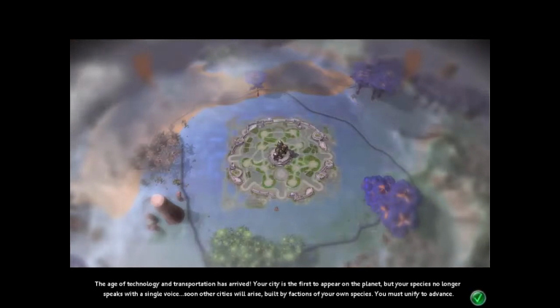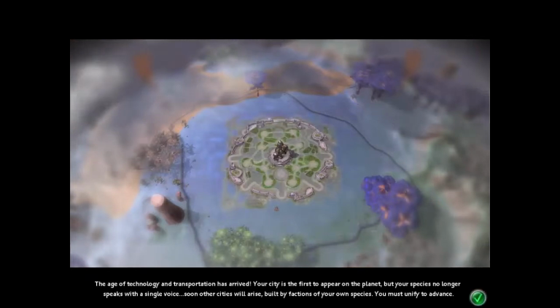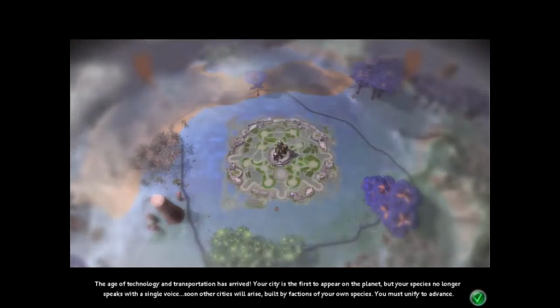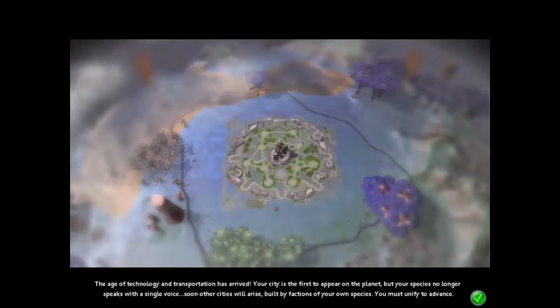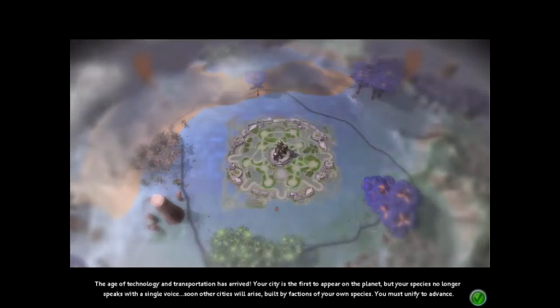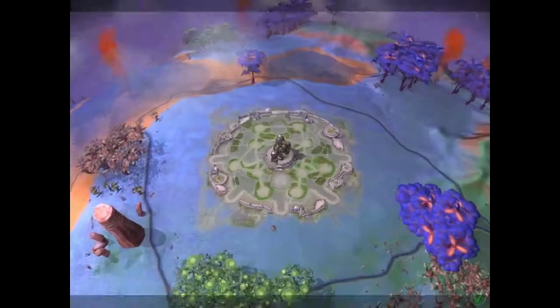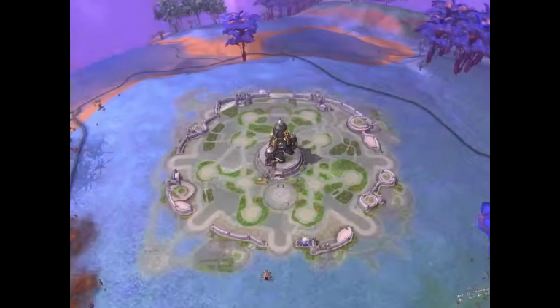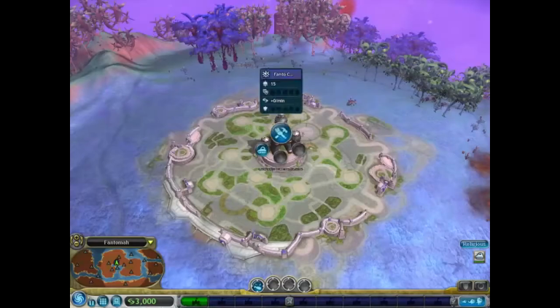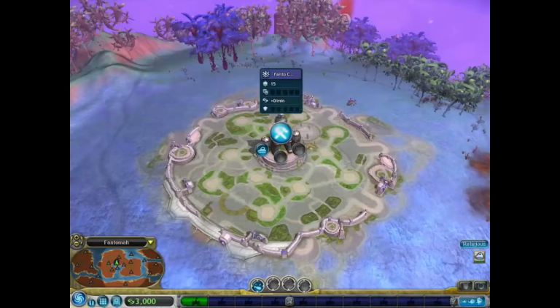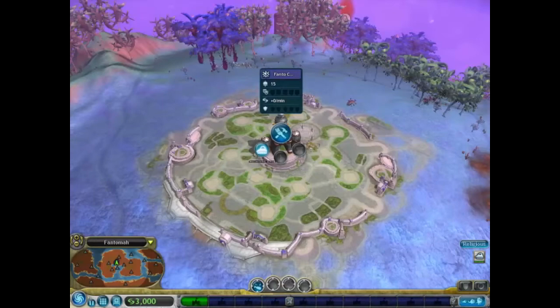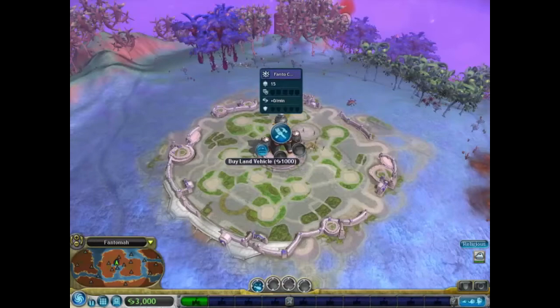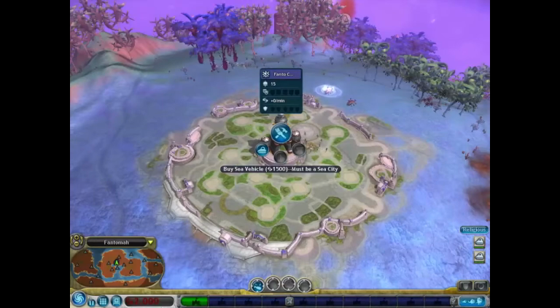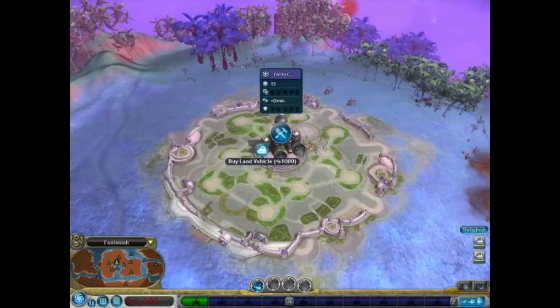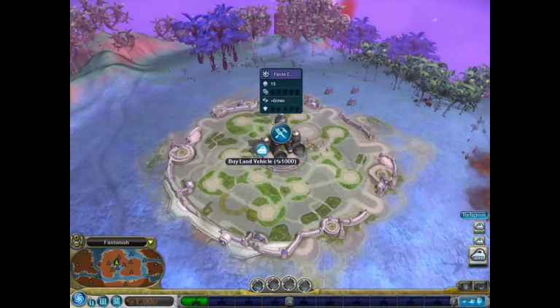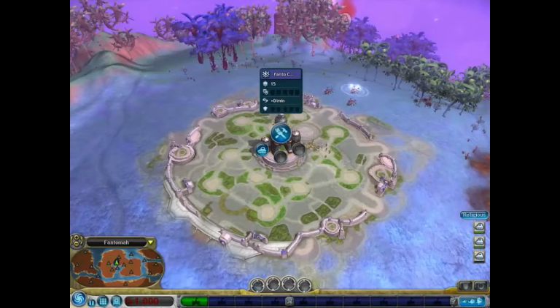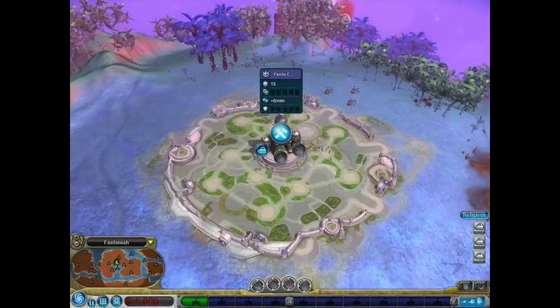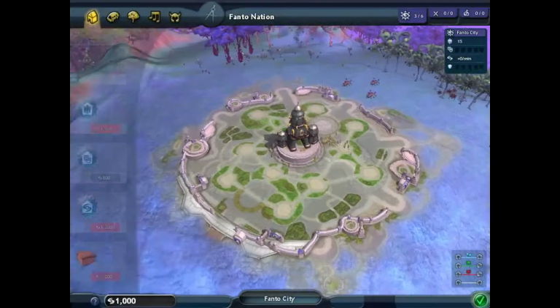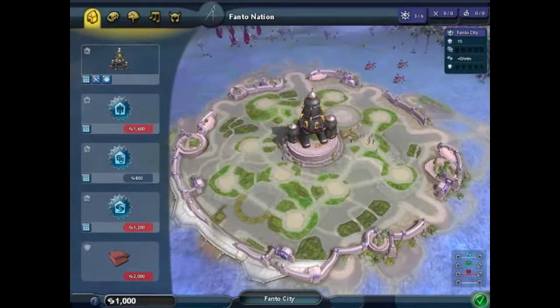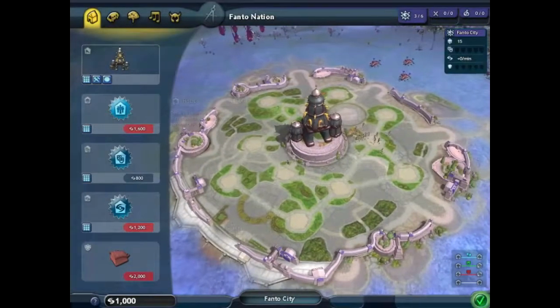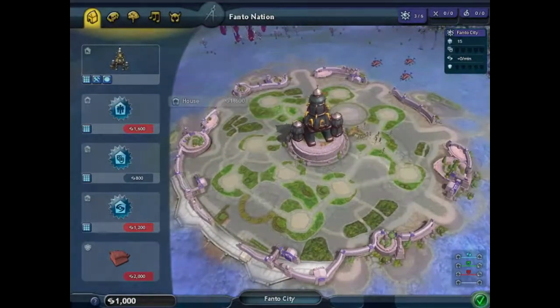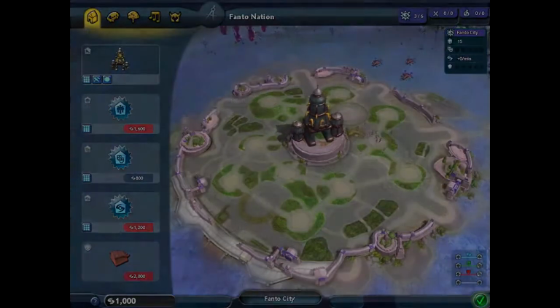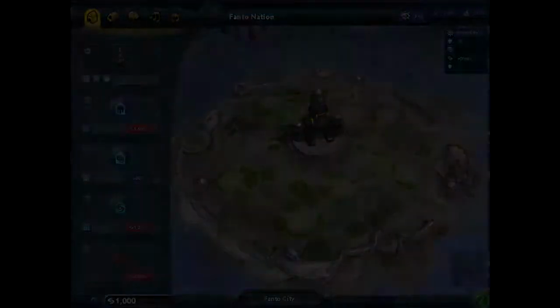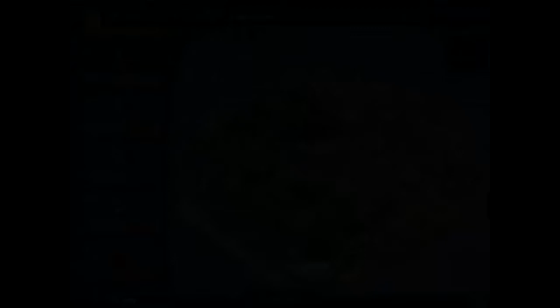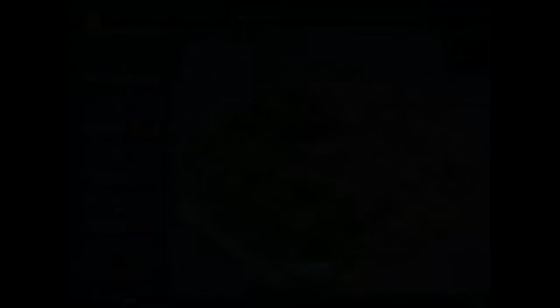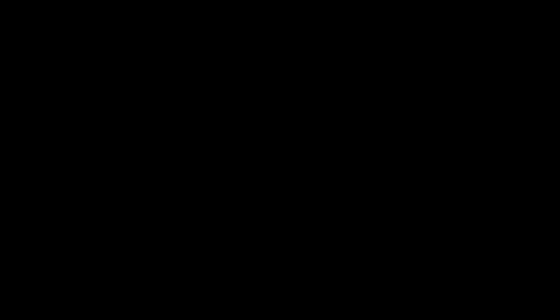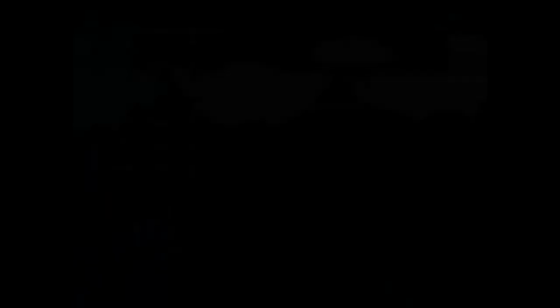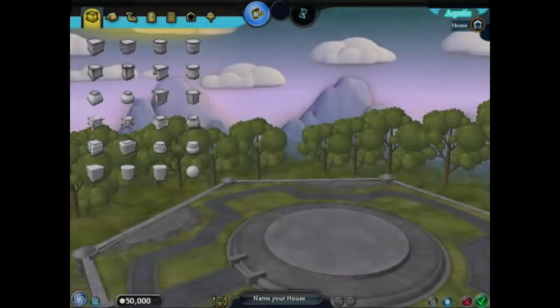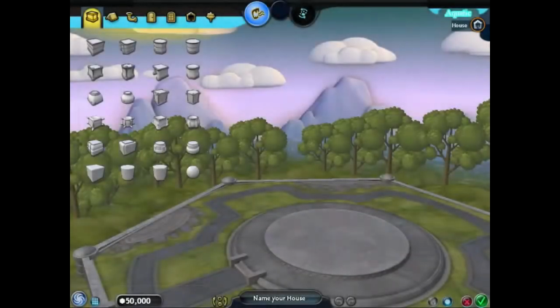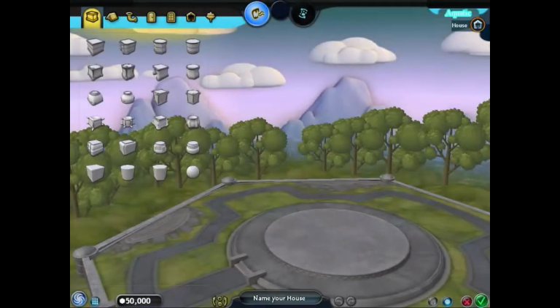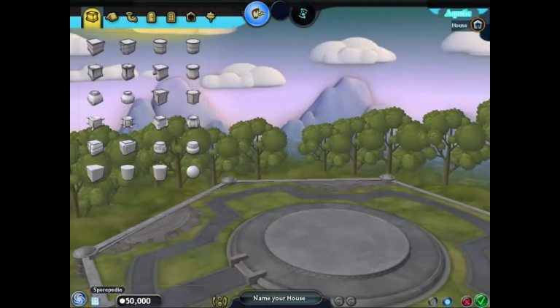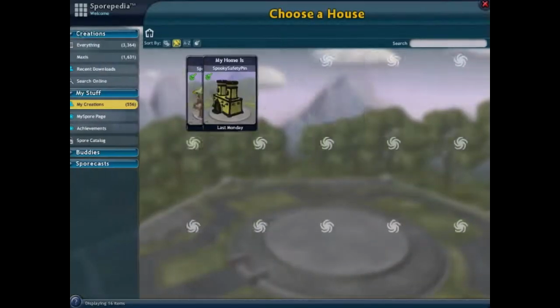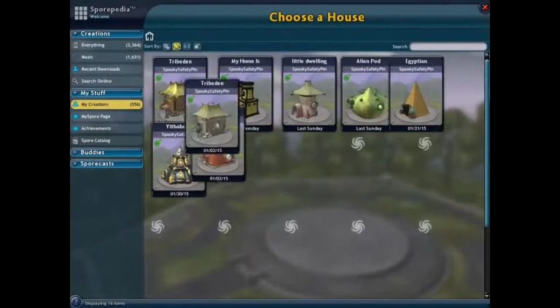Hello, this is the Phantom Safety Pin, and welcome back to Let's Play Spore. We finally proceeded out of tribal stage, and today we're going to design our city. But first that means designing our houses and our buildings.